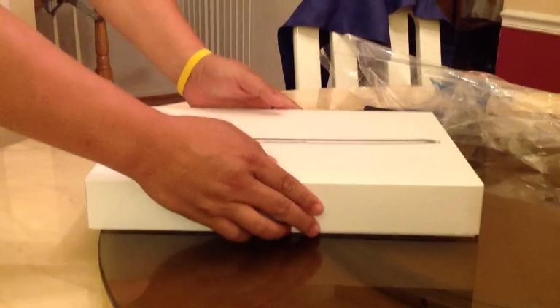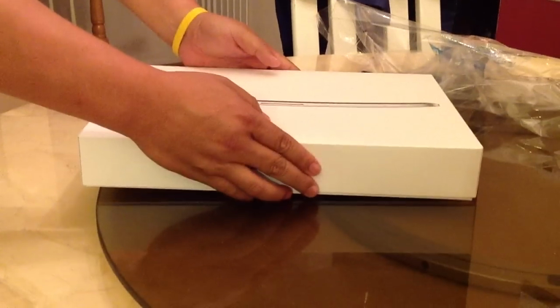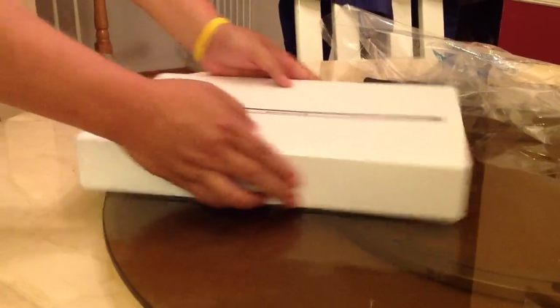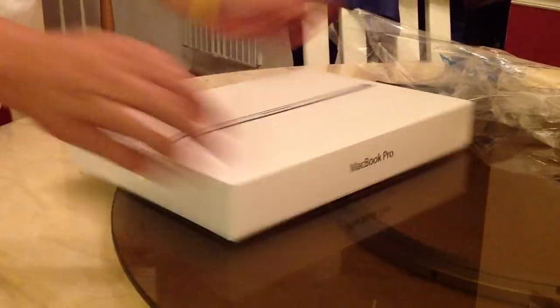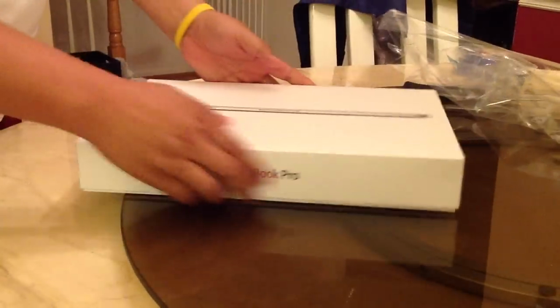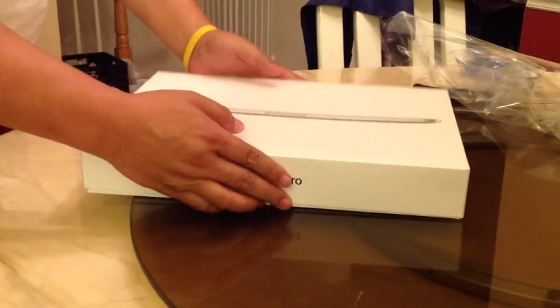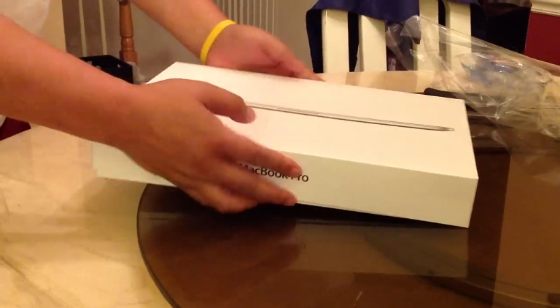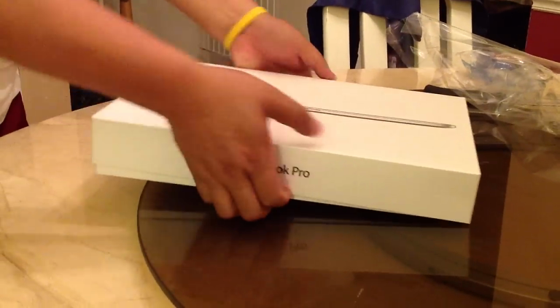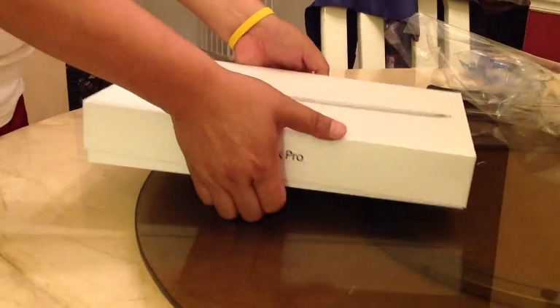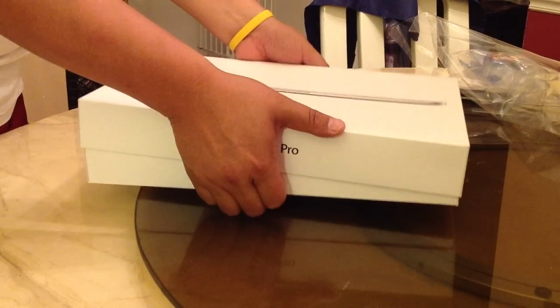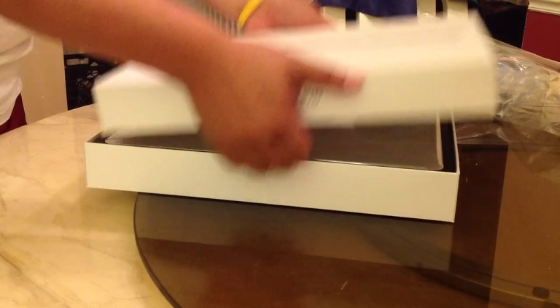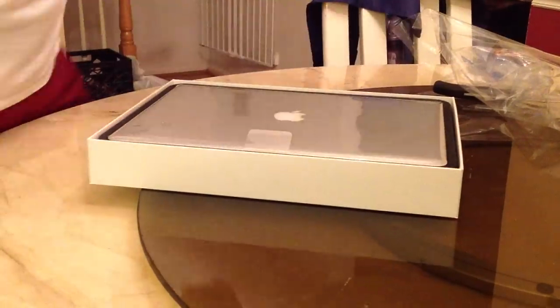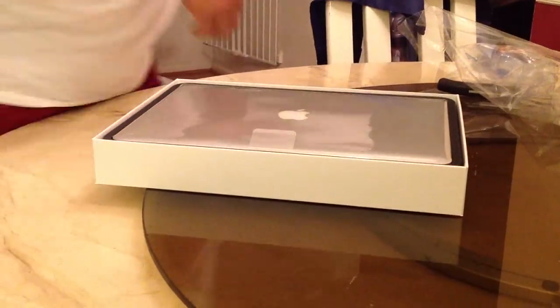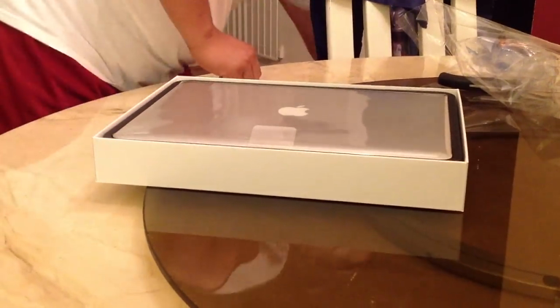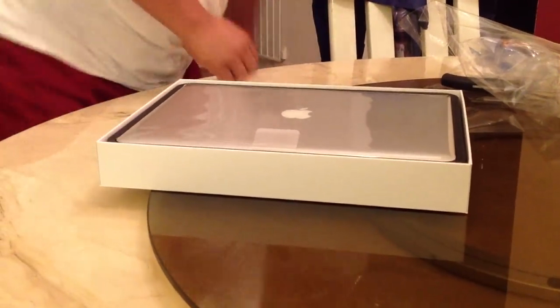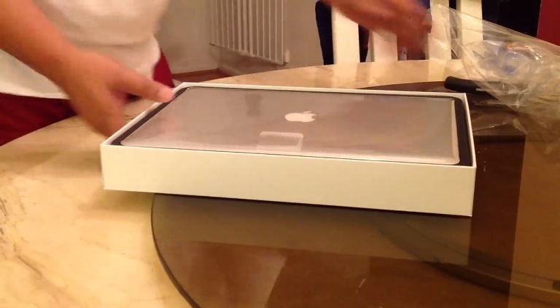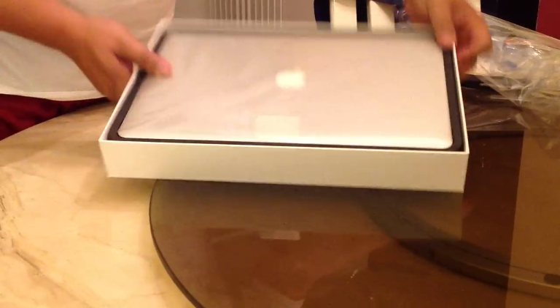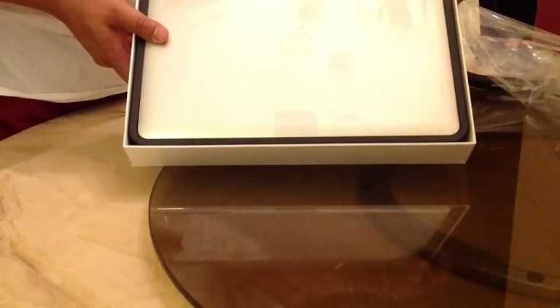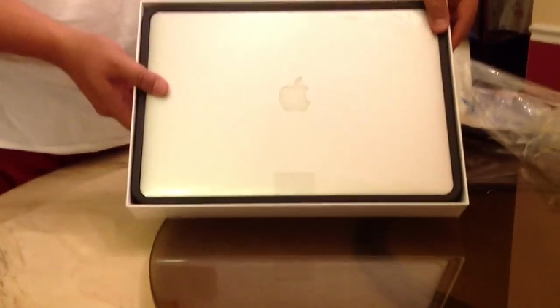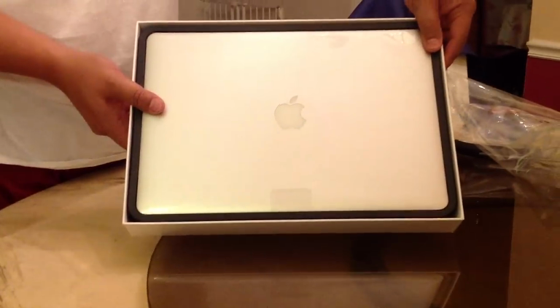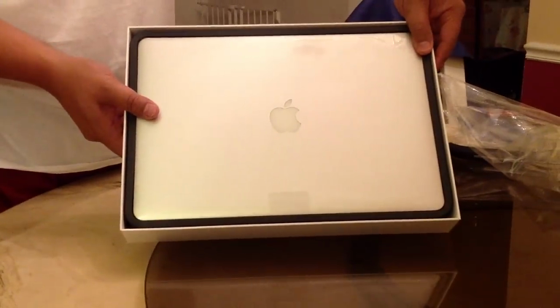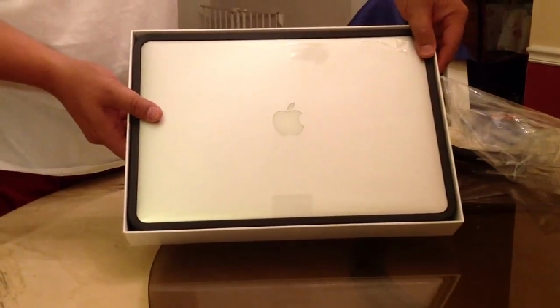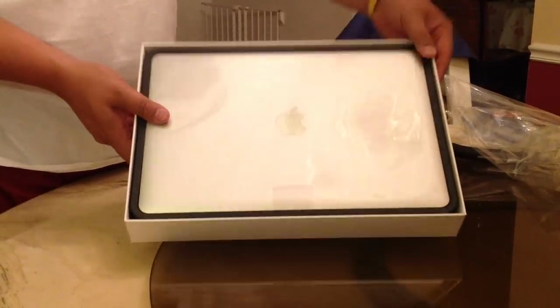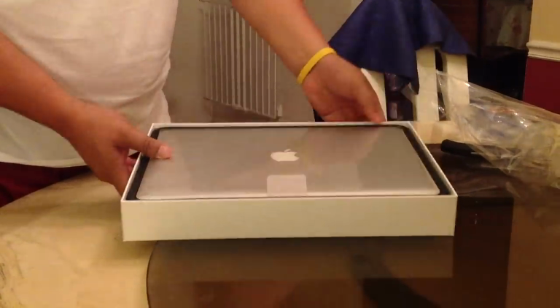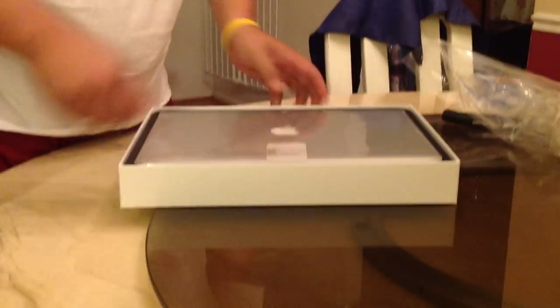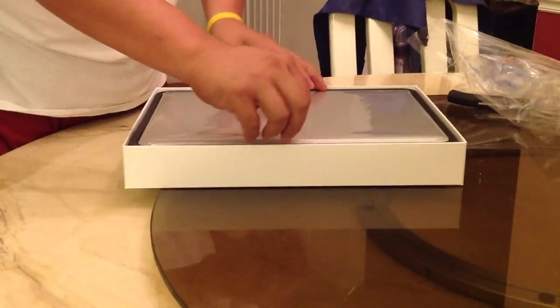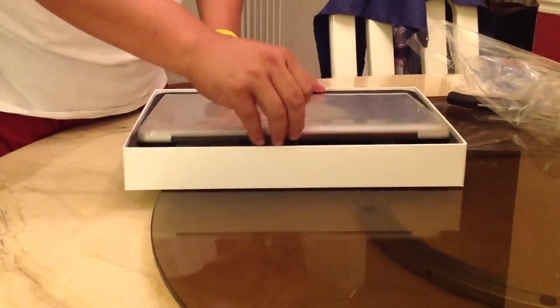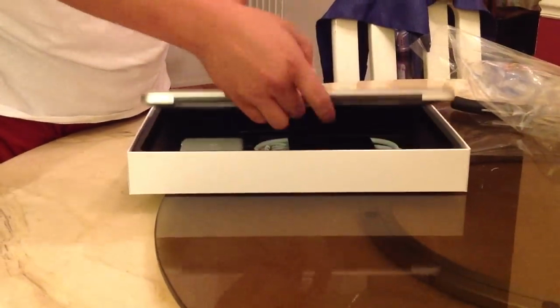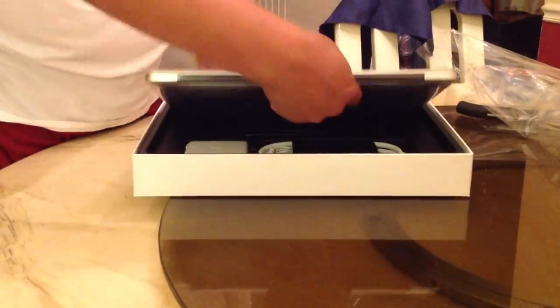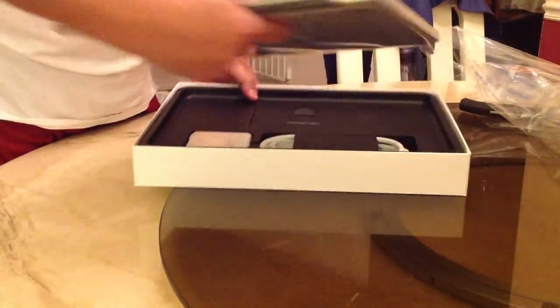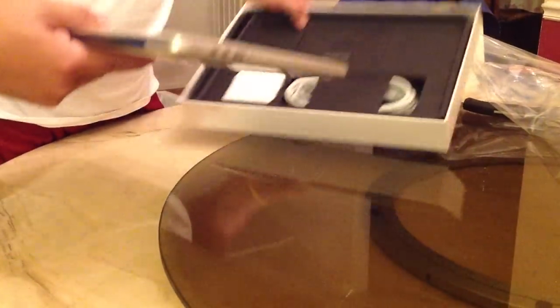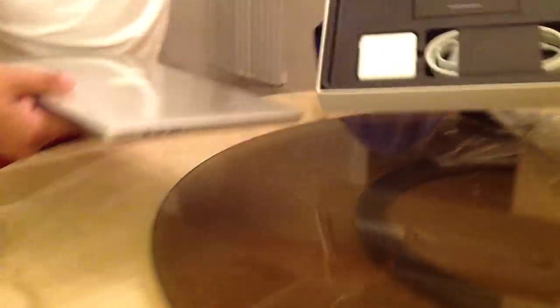Alrighty. Here it is. The moment of truth. Ta-da-da! Ta-da-da!